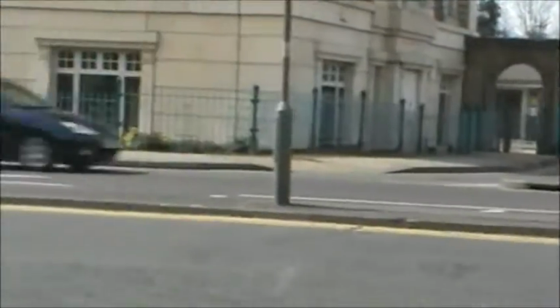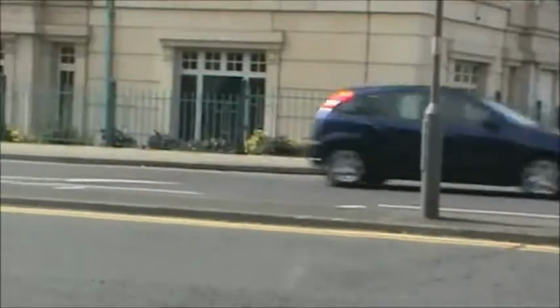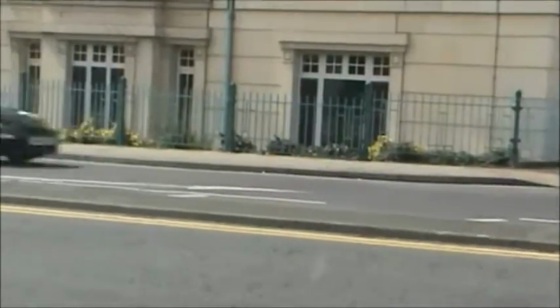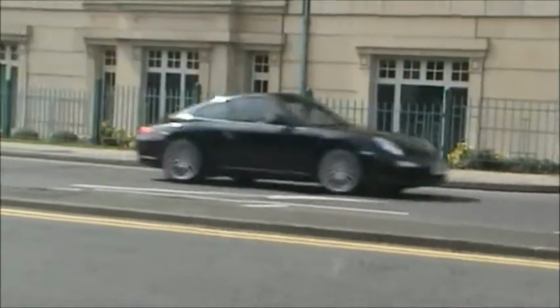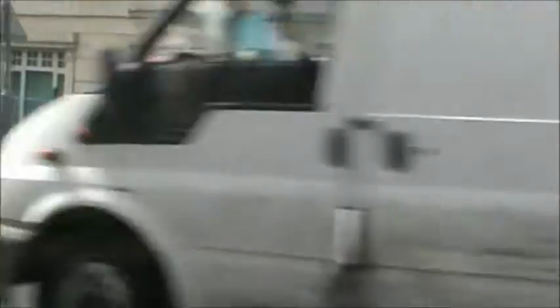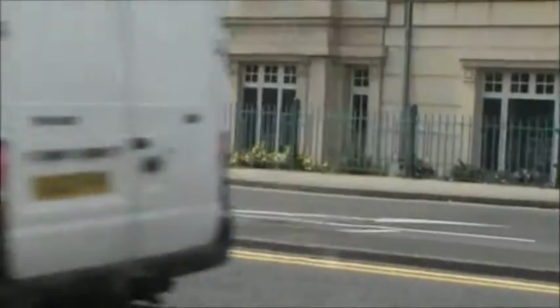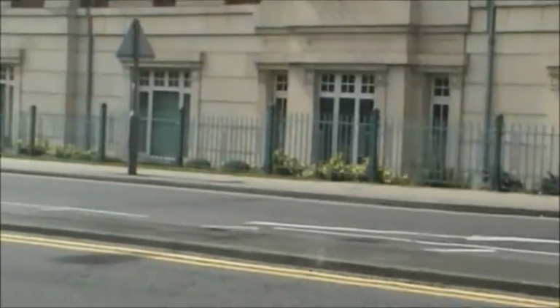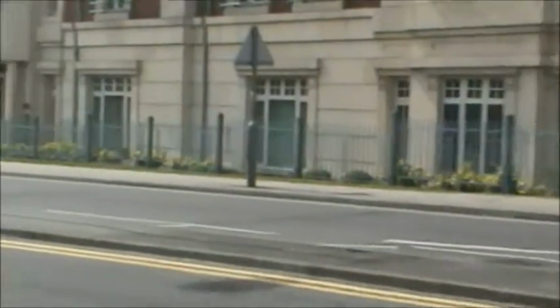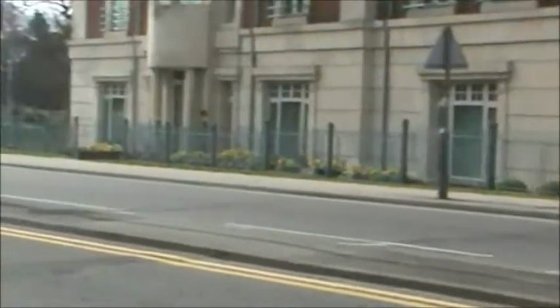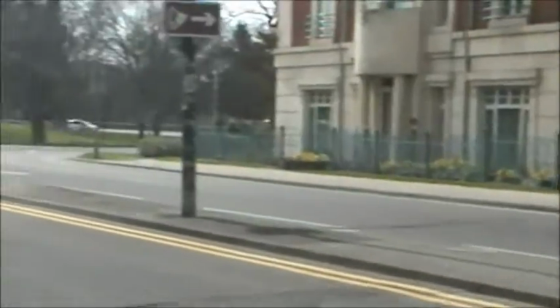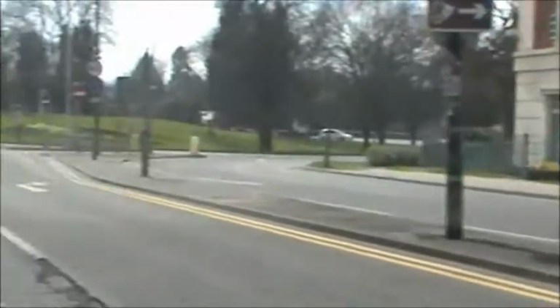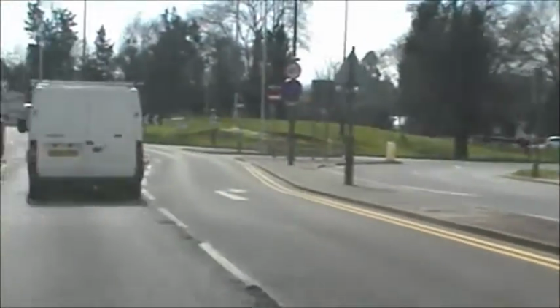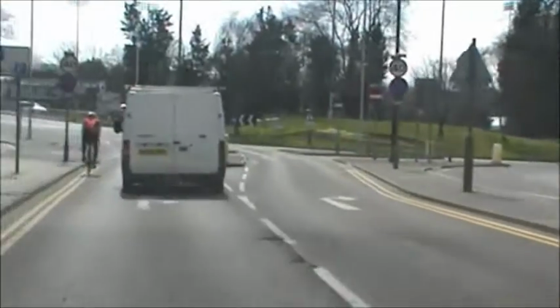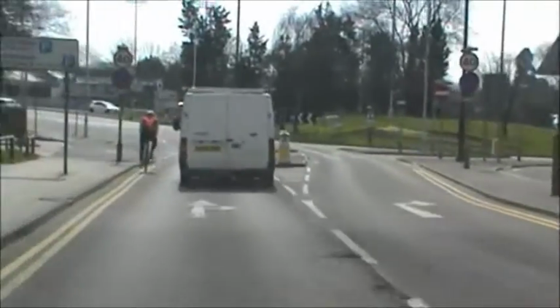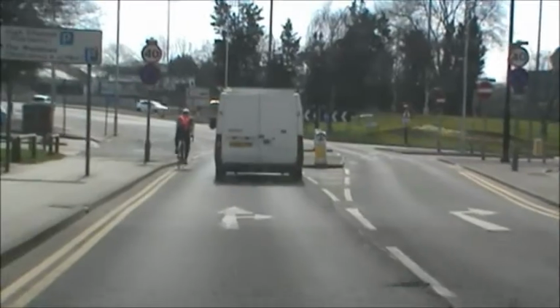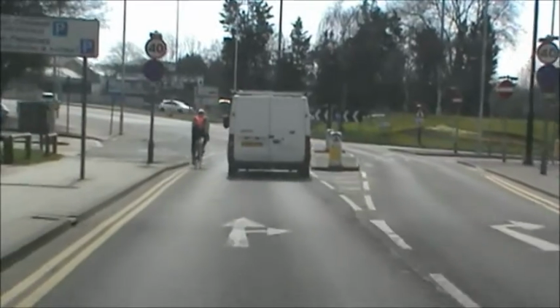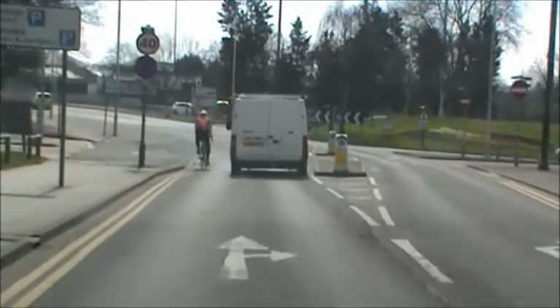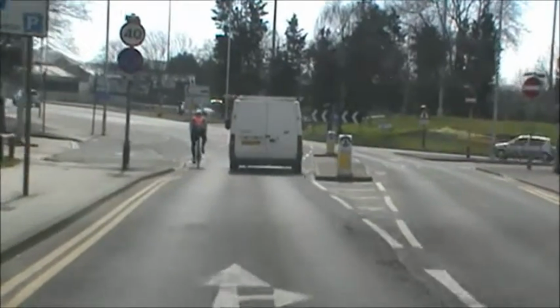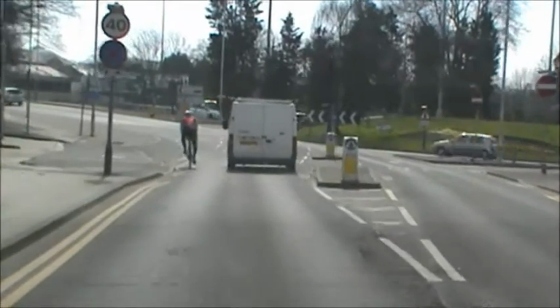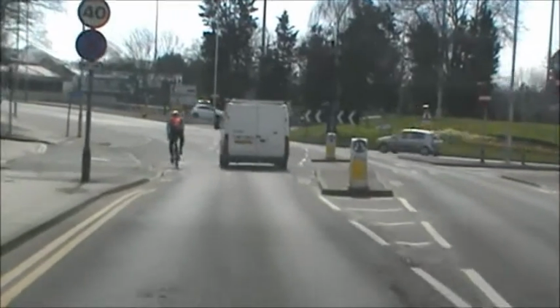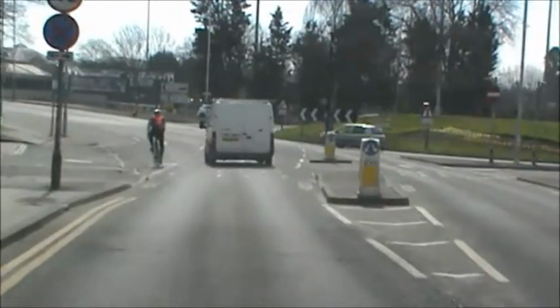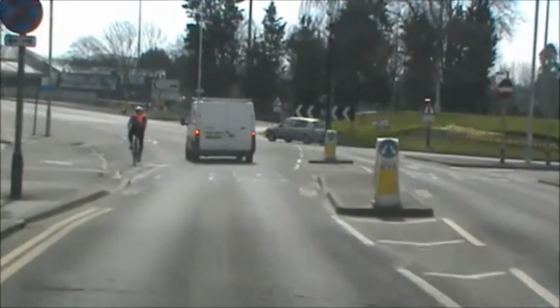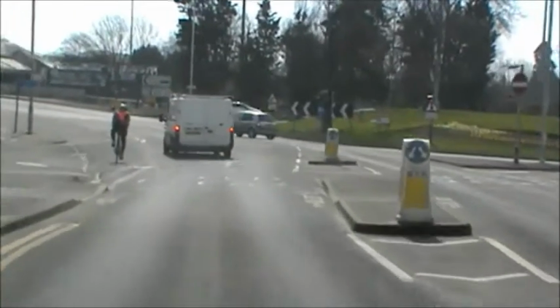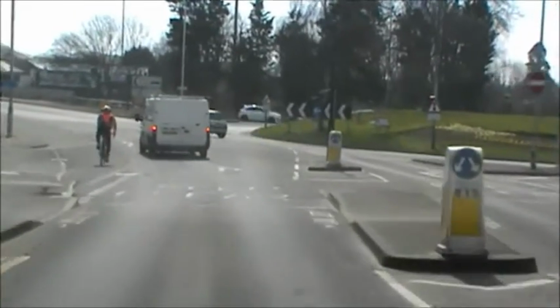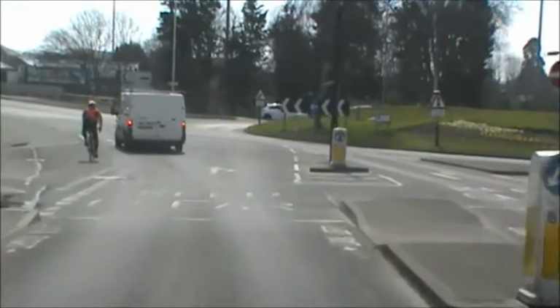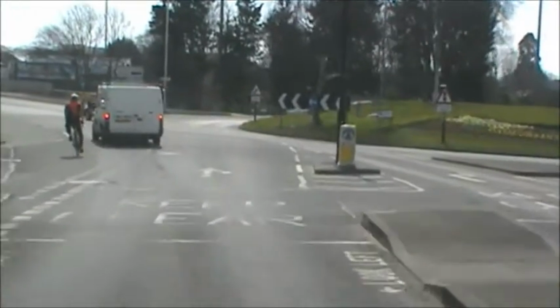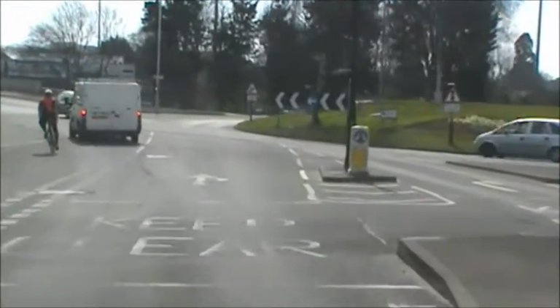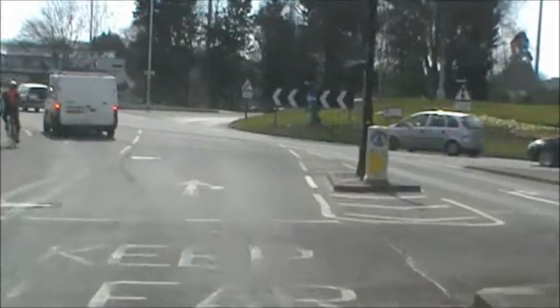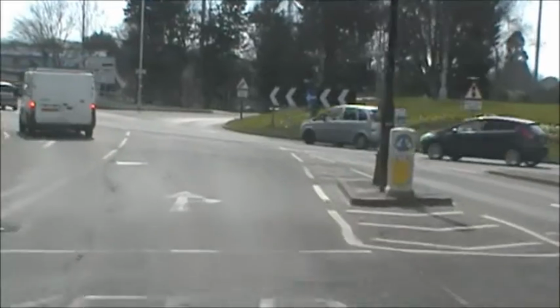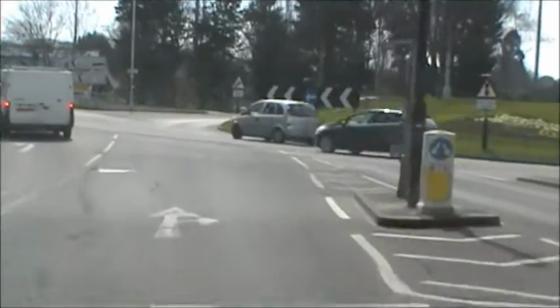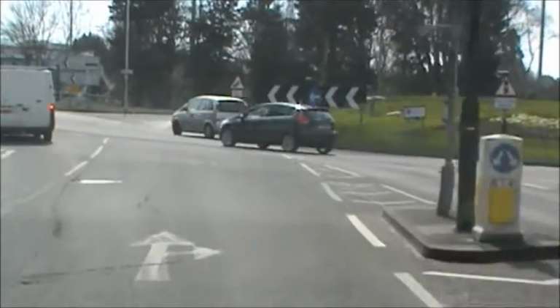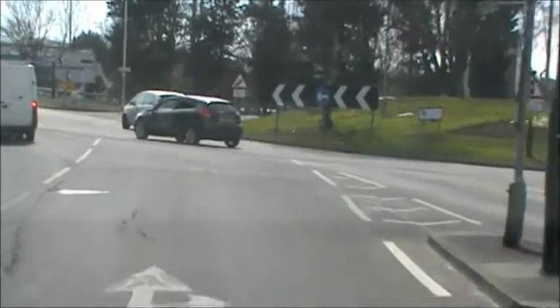The easiest way to do that is to approach the roundabout in the middle lane. The middle lane is in front of us now. It's much harder to use the left lane for this manoeuvre. So as I approach the roundabout I stay in the middle lane and I signal left.